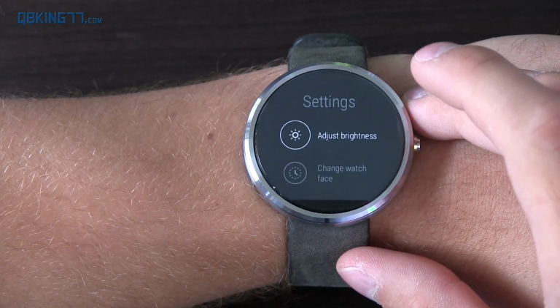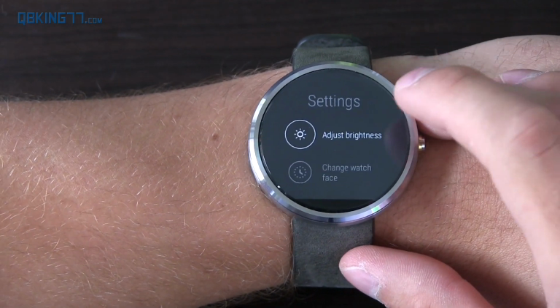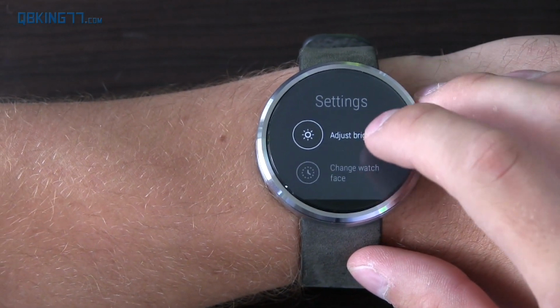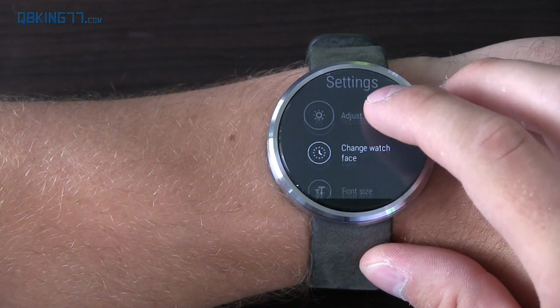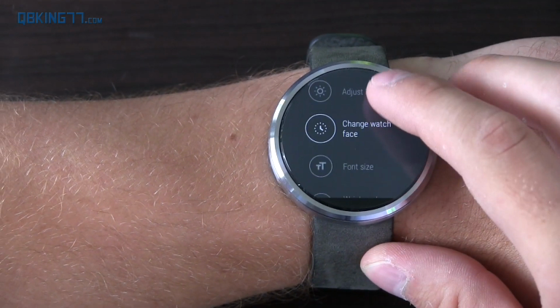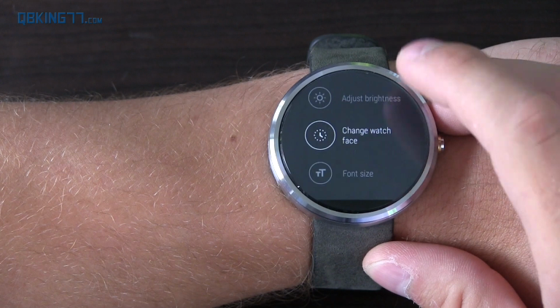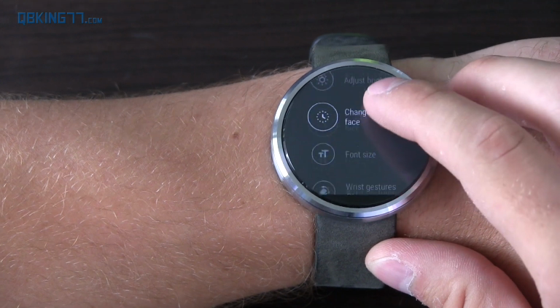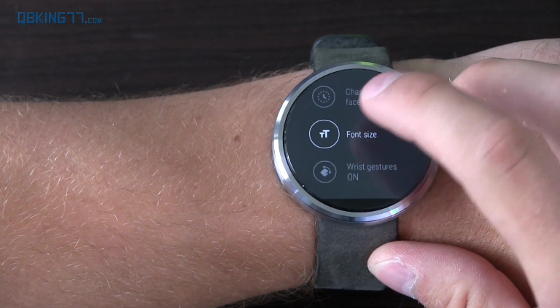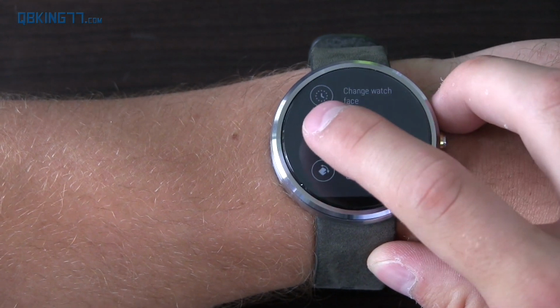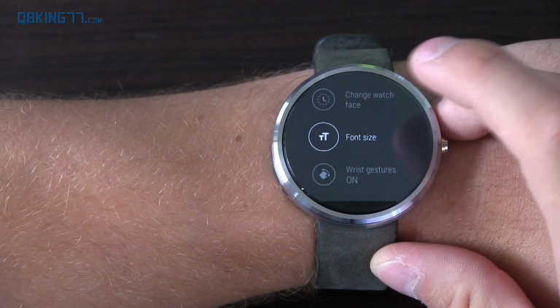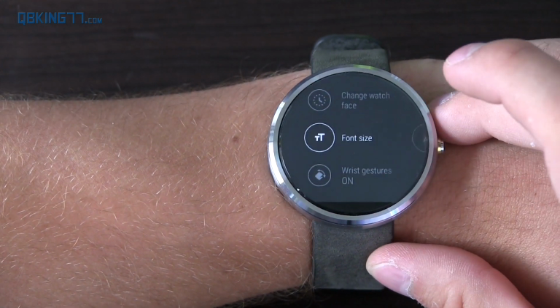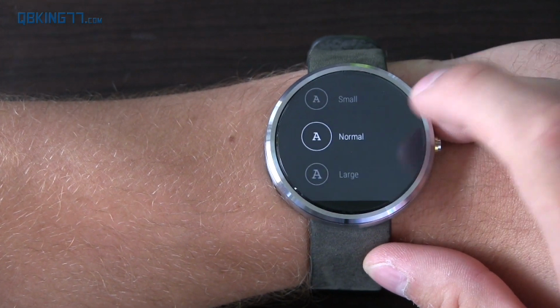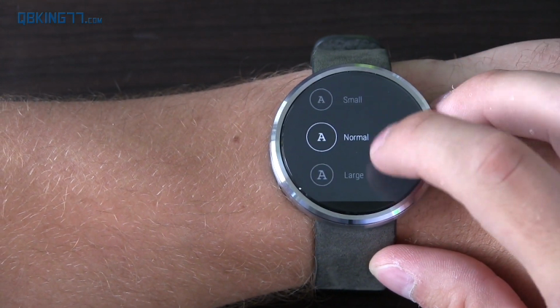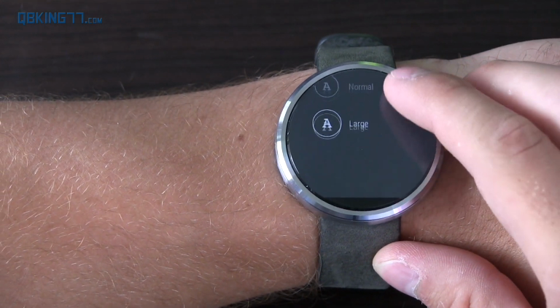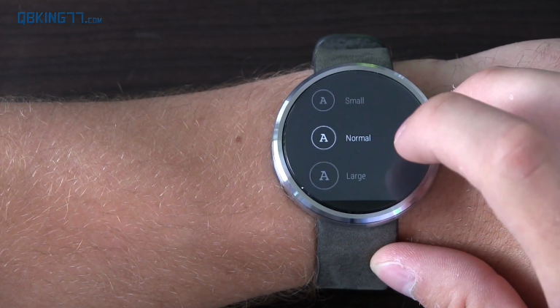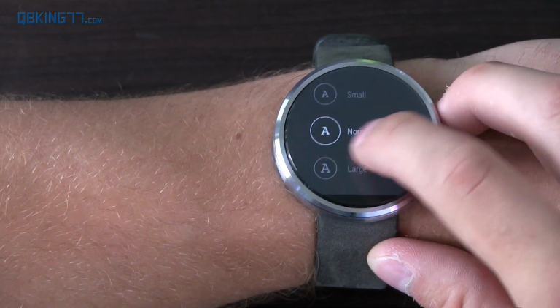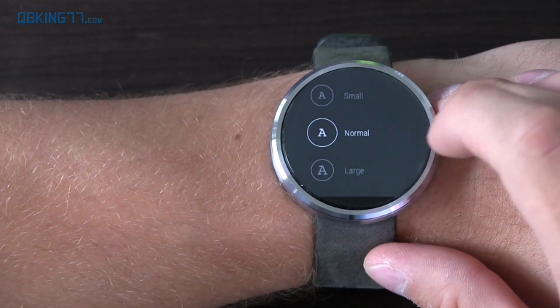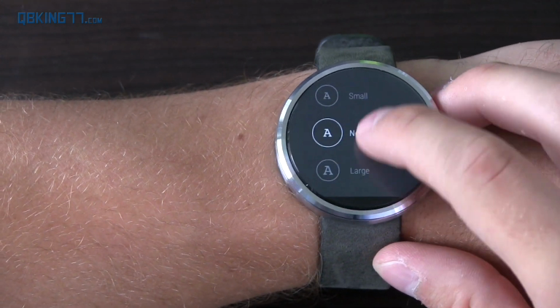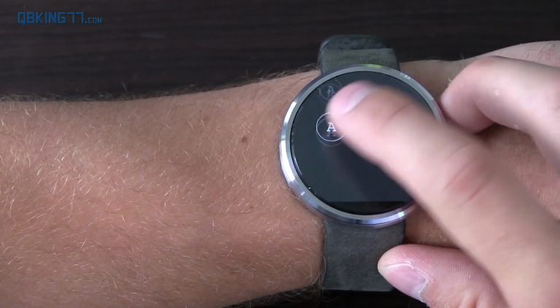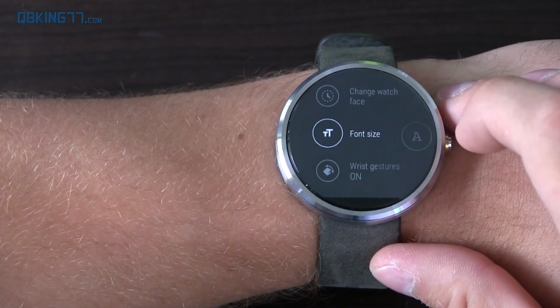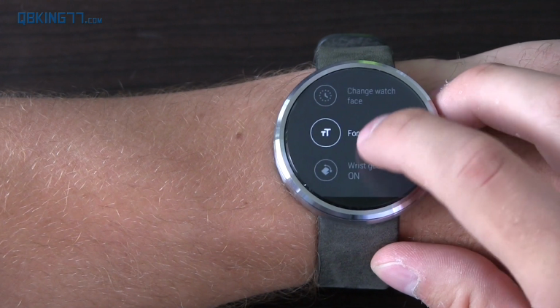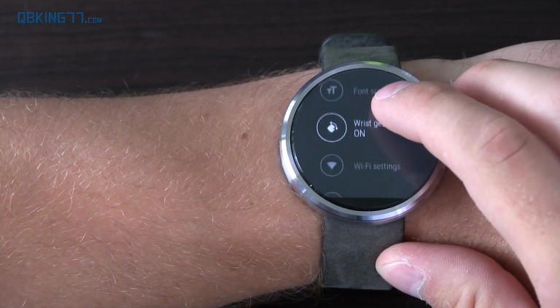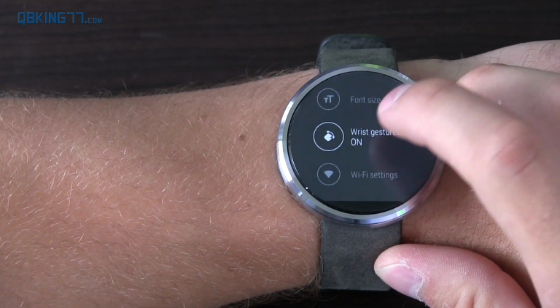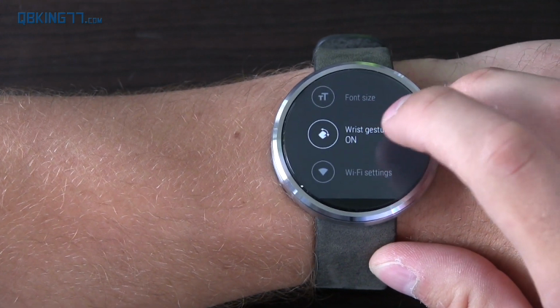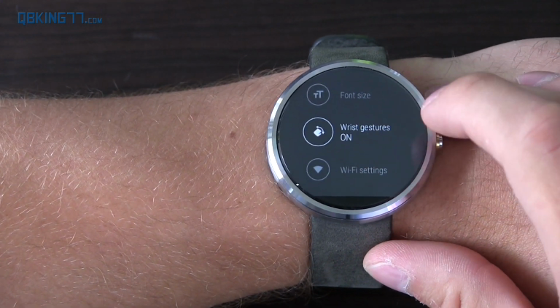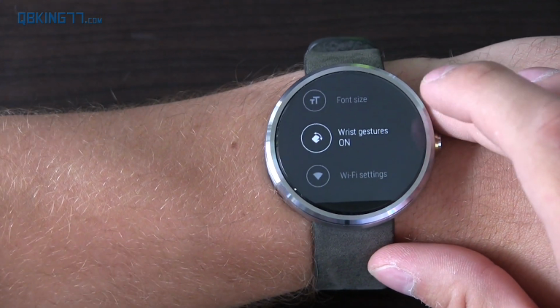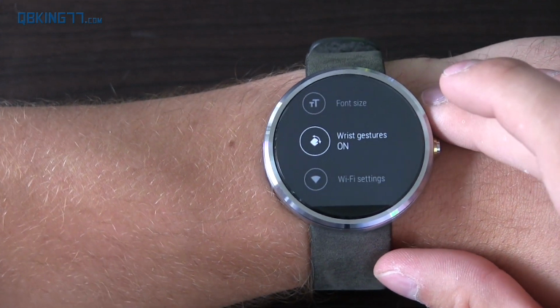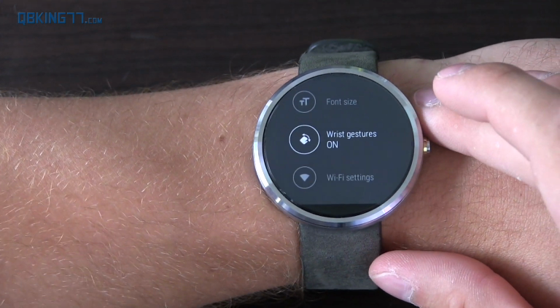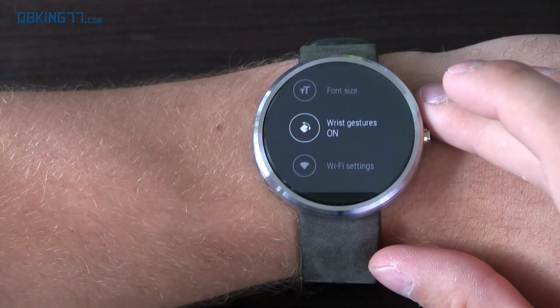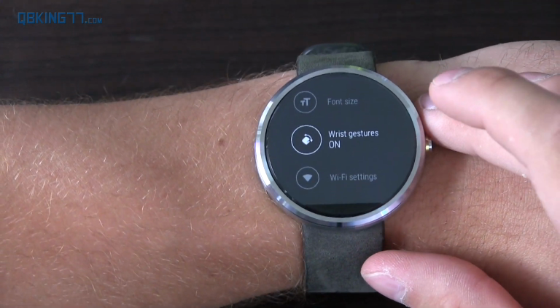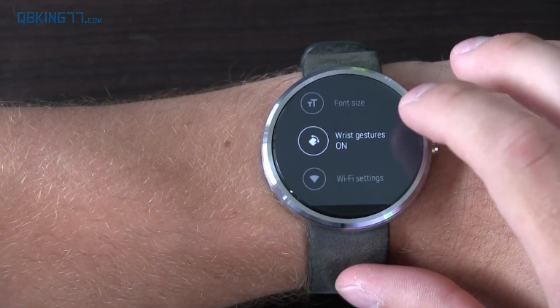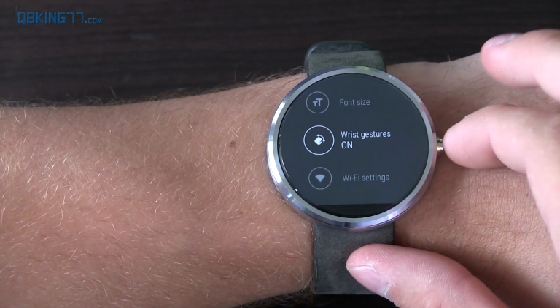In settings, you can adjust brightness and watch face, and you can change the font size from small, normal, and large. You also have wrist gestures that you can turn on and off, so let's go ahead and demonstrate those.